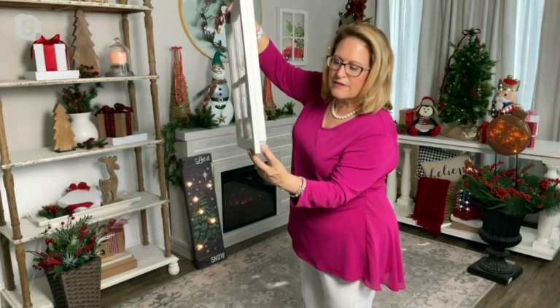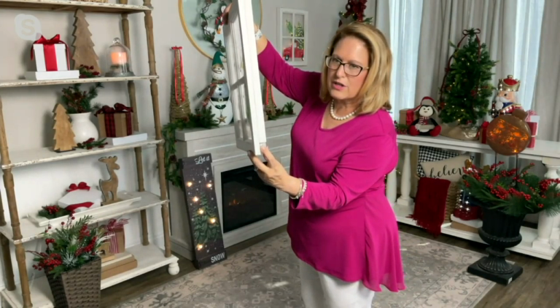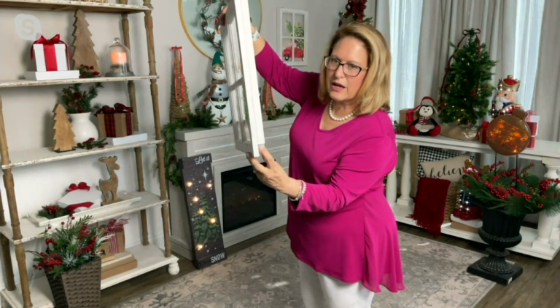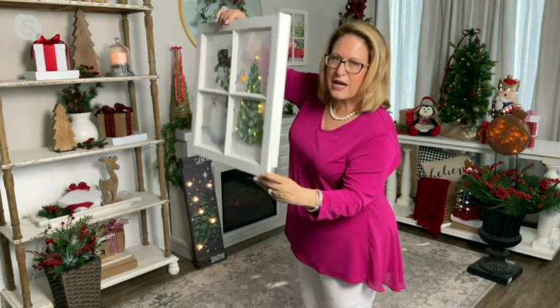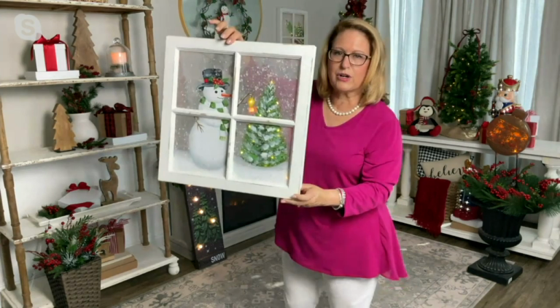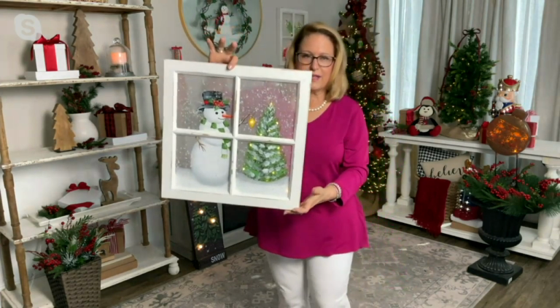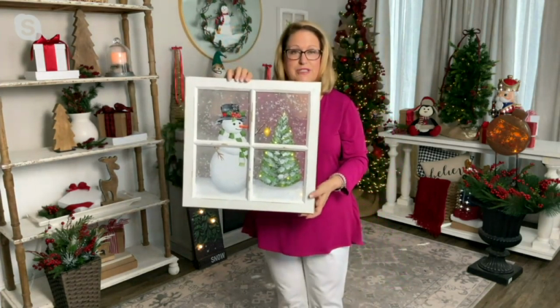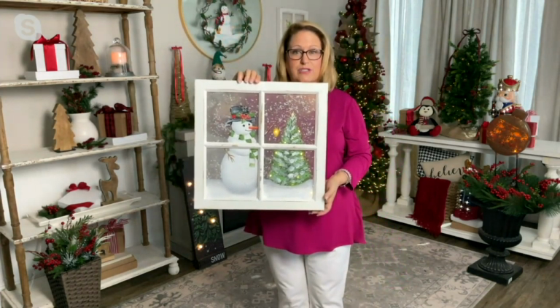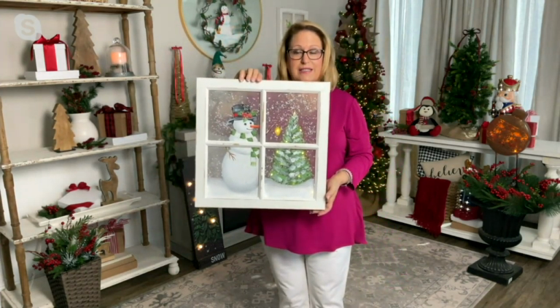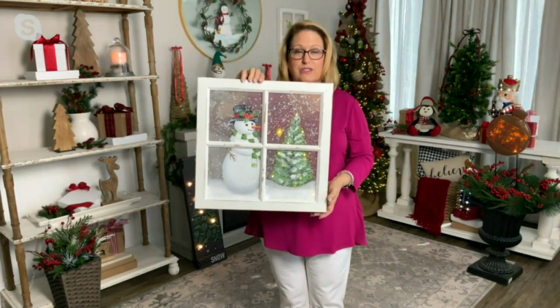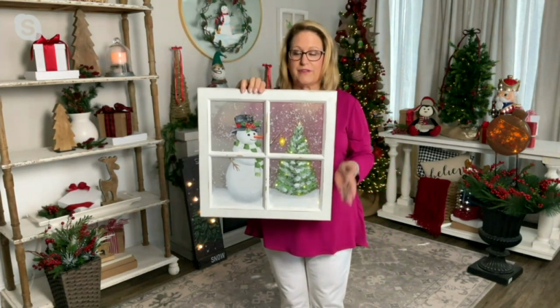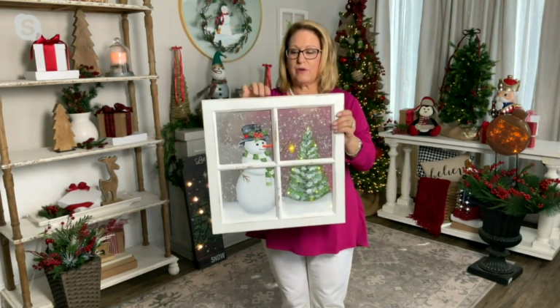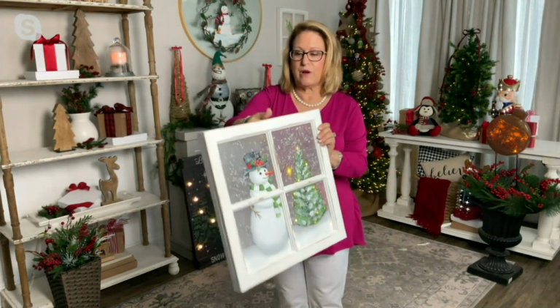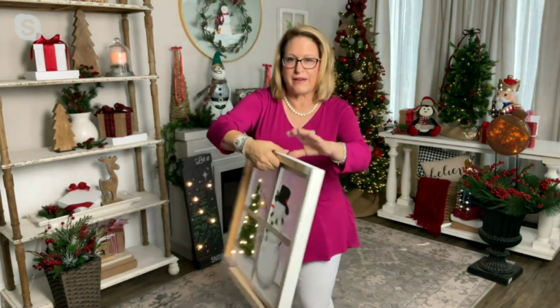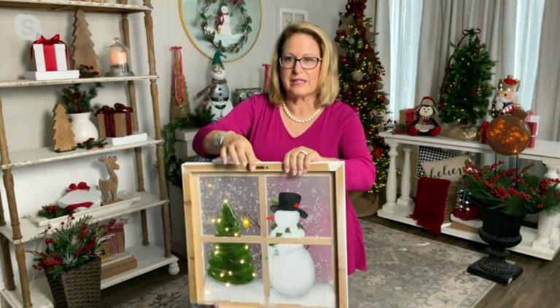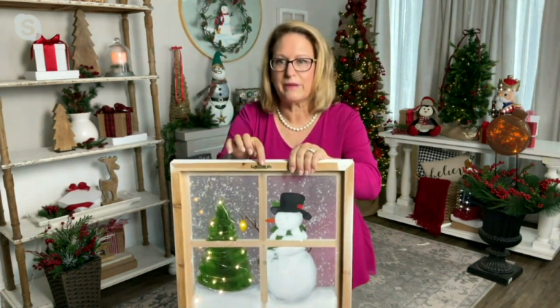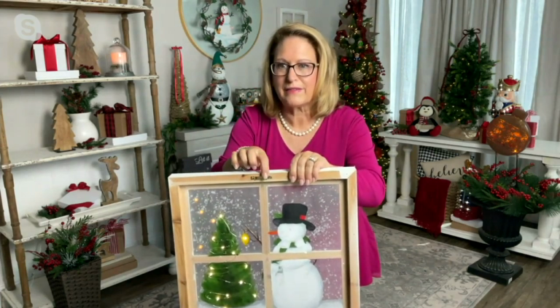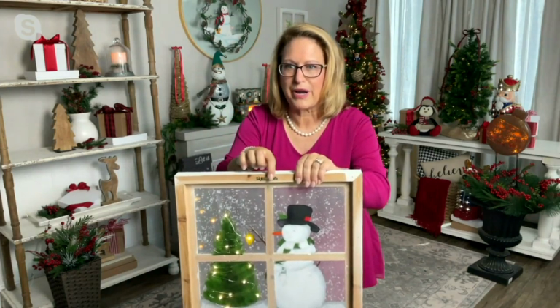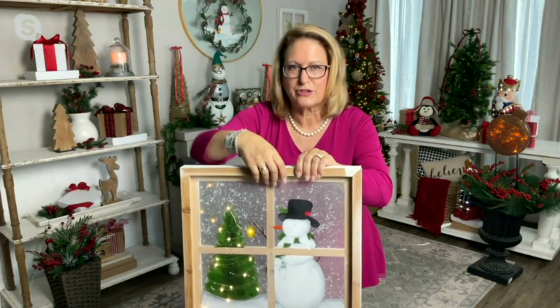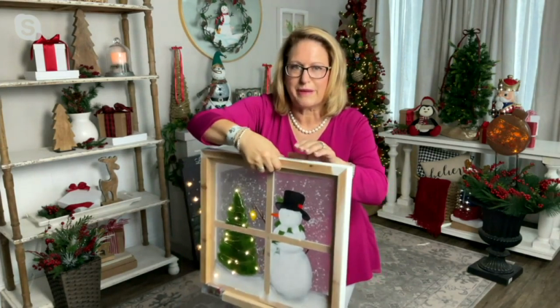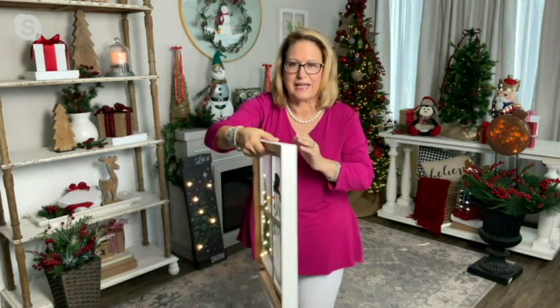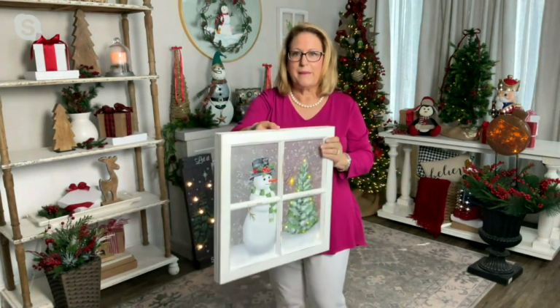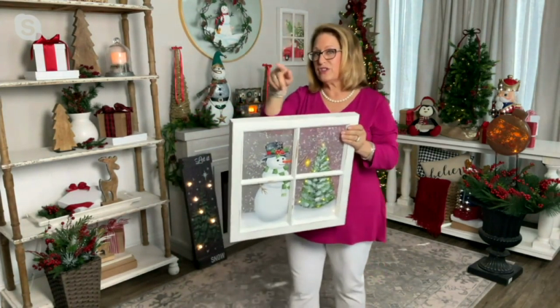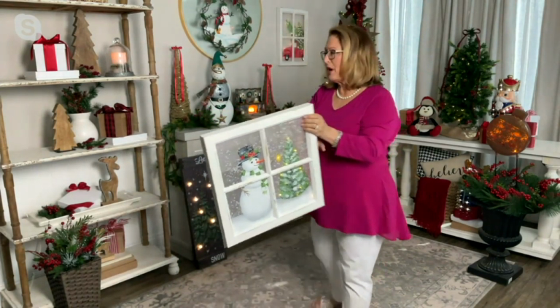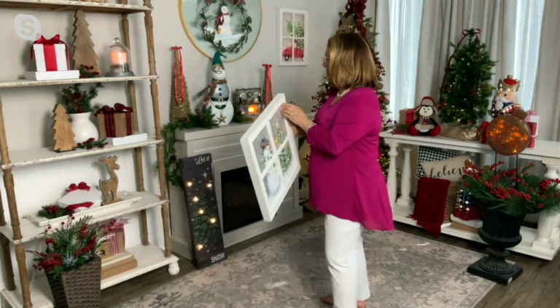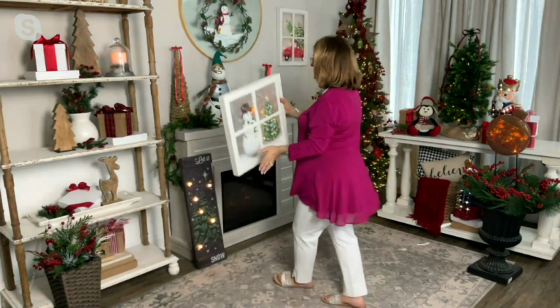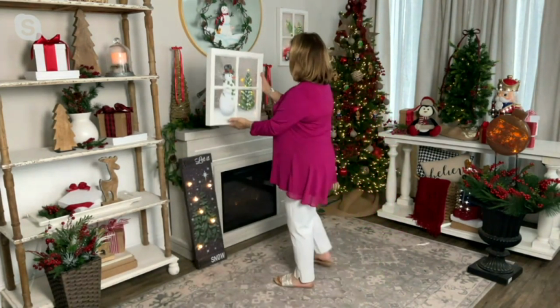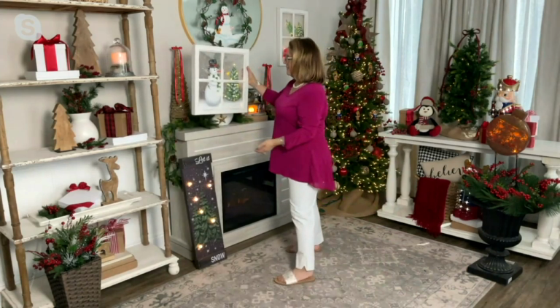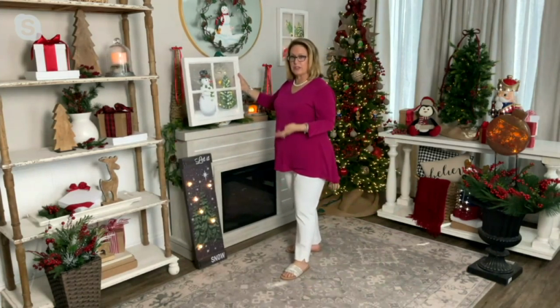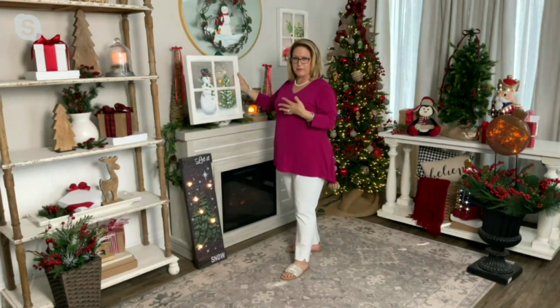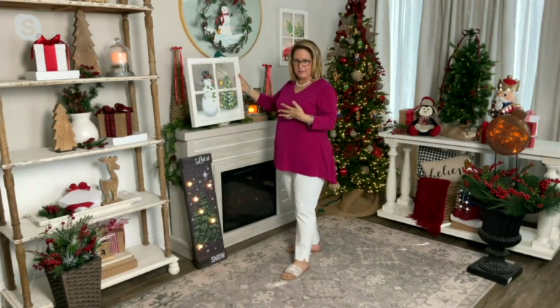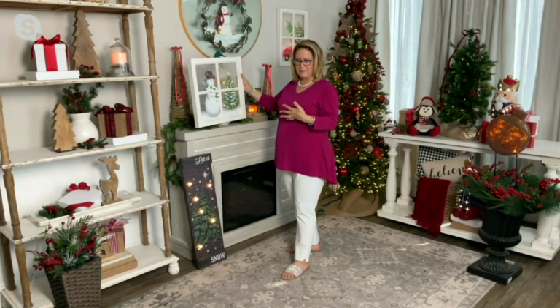These are operated by two AA batteries on the little box down here, and there's a switch that goes on, off, and timer. That timer is six hours on, 18 hours off. They also have a clip on the back, a little bracket, so you're able to hang it up. But you could also prop them — these really lend themselves well to just being propped up on something.